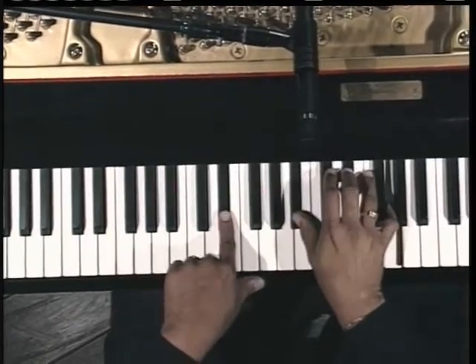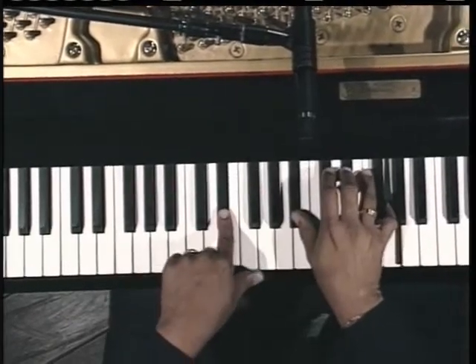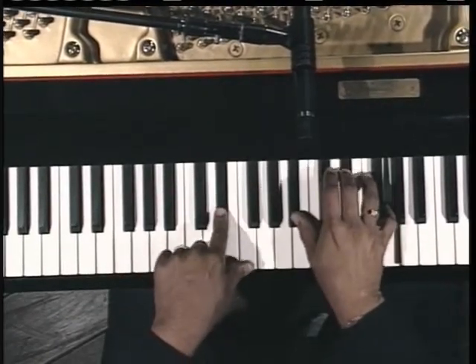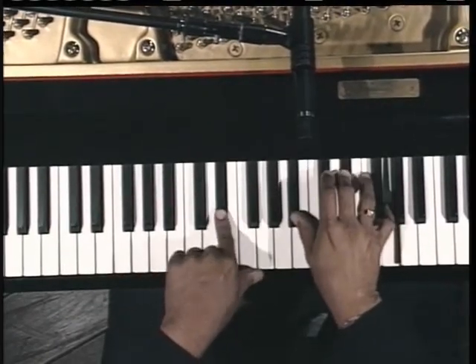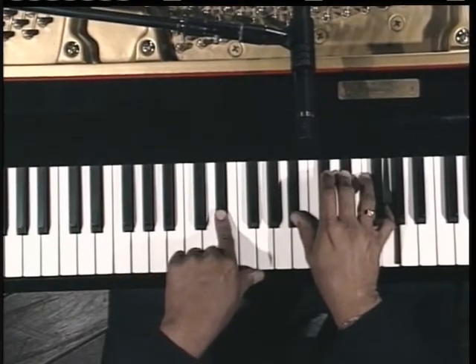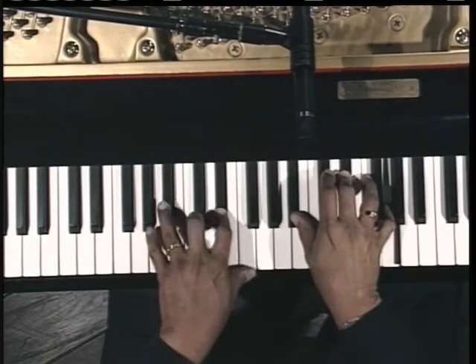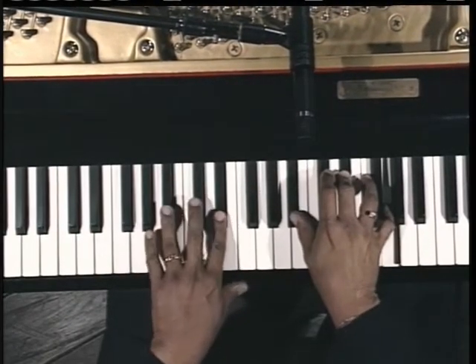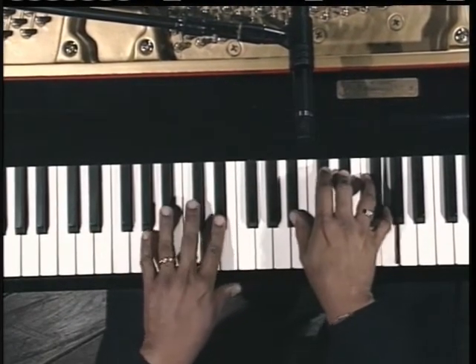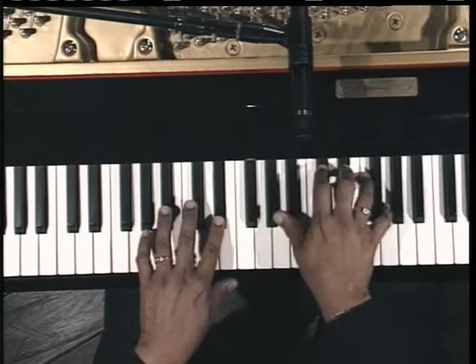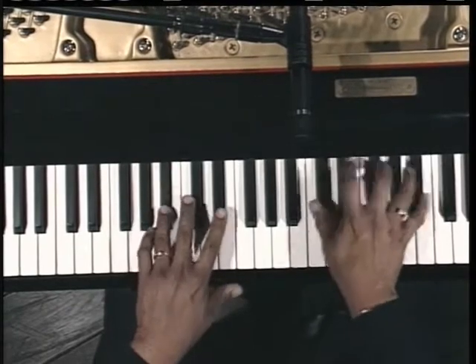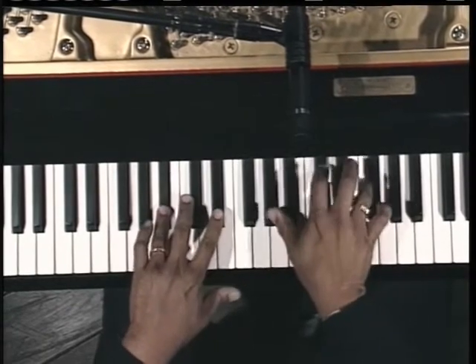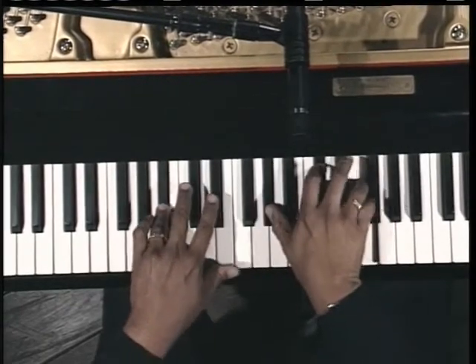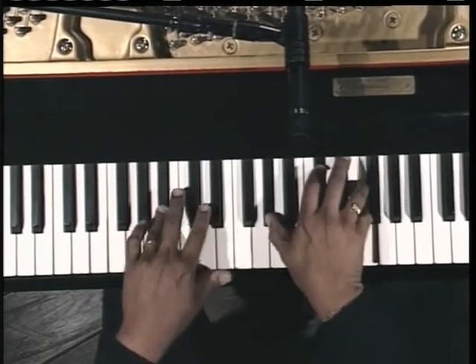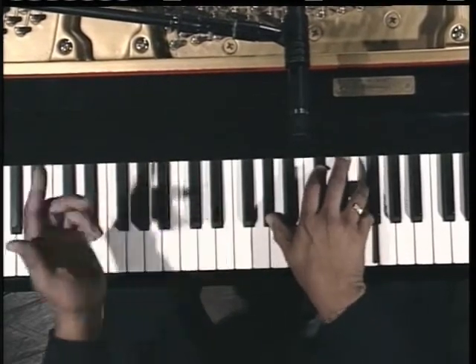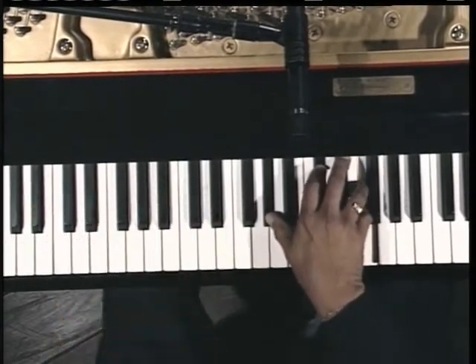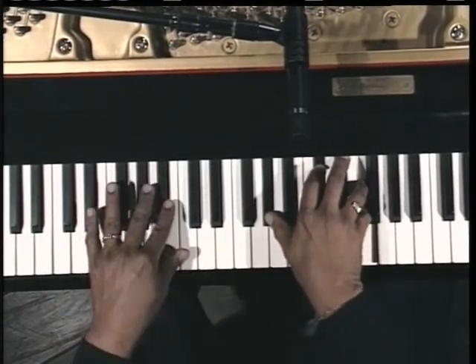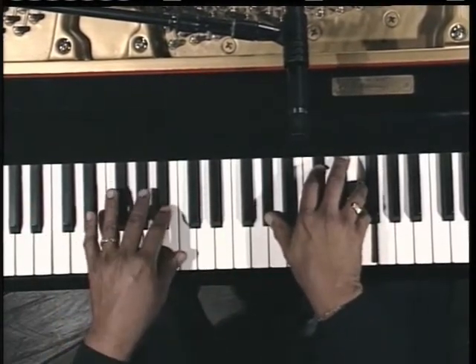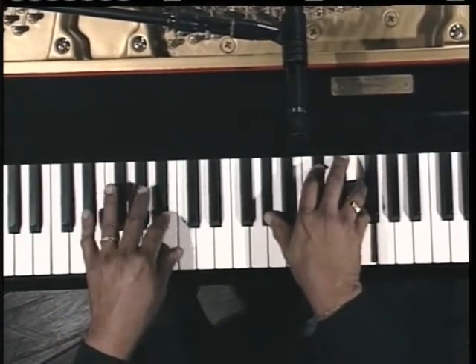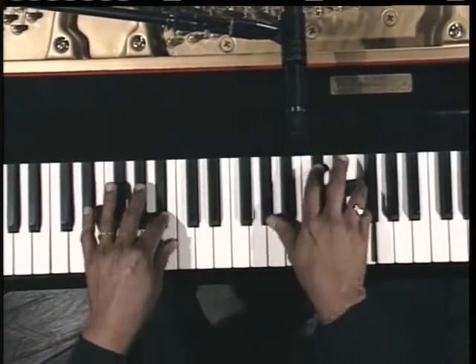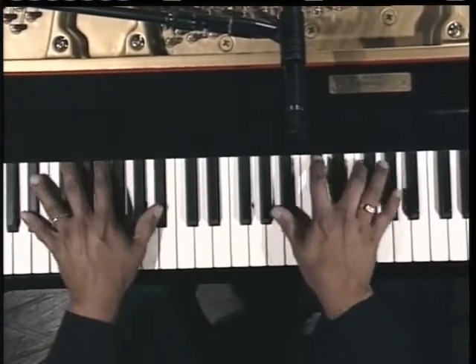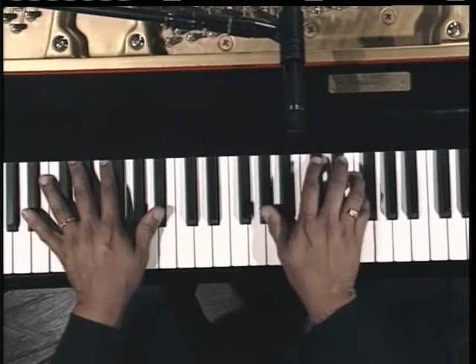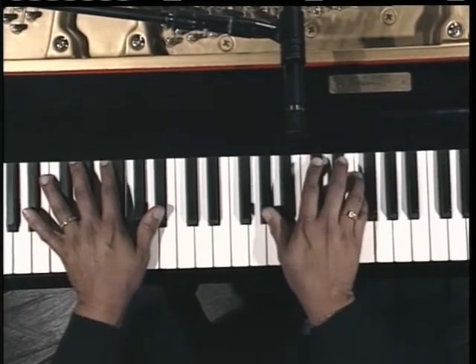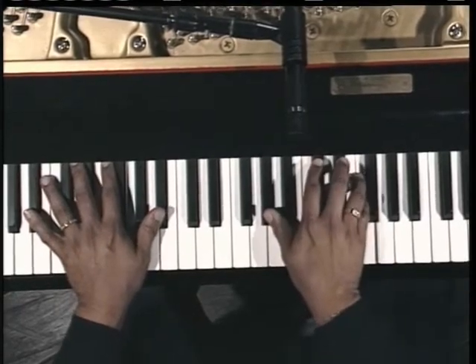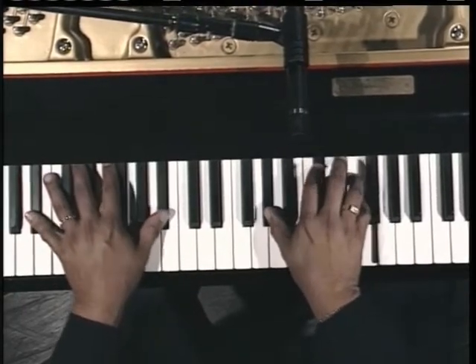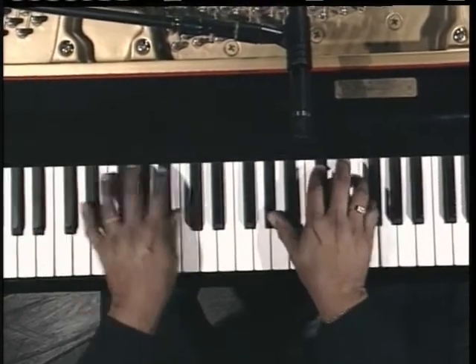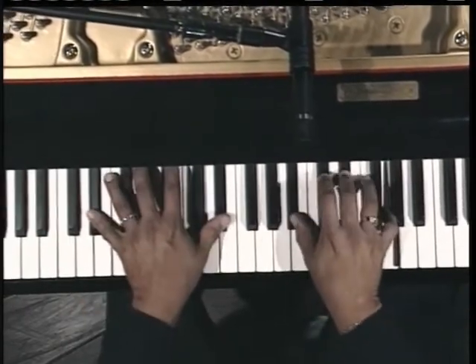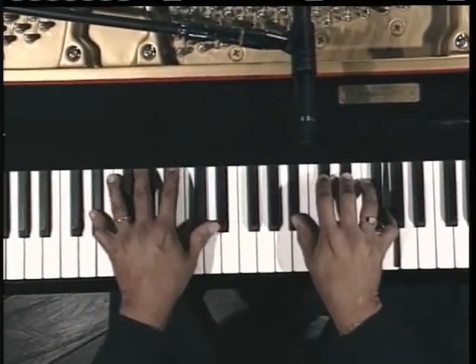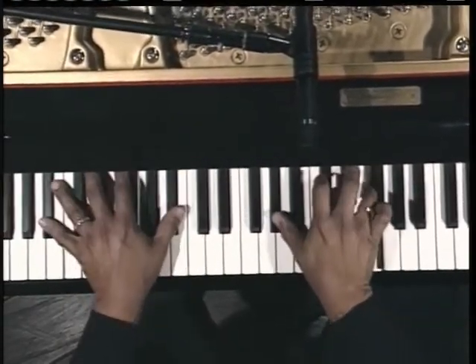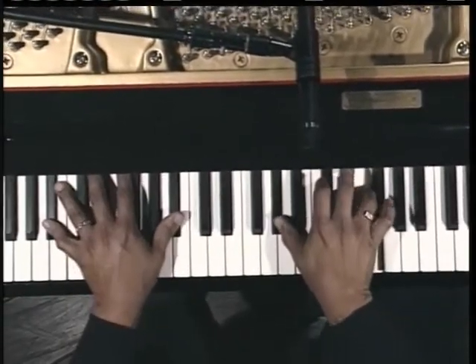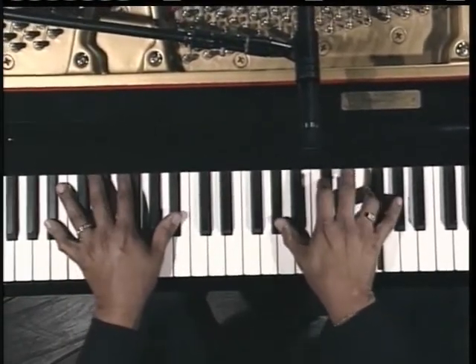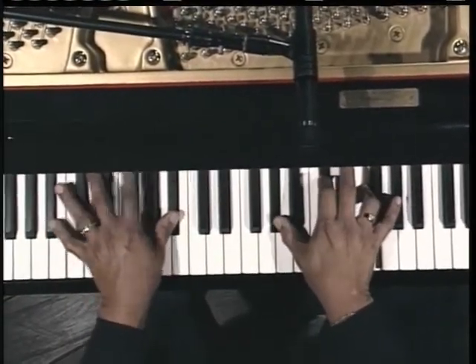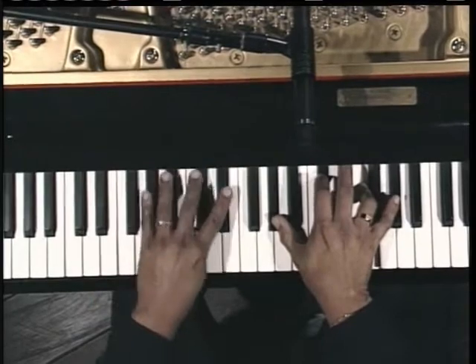That's the 5 — E-flat. Then down to C-sharp over B-flat. Actually, a B-flat minor 7. Back to the 1, A-flat.